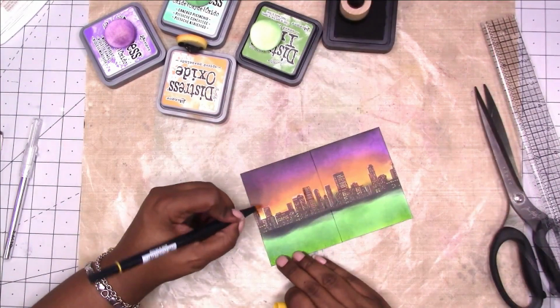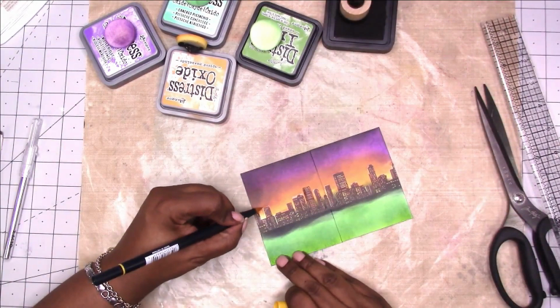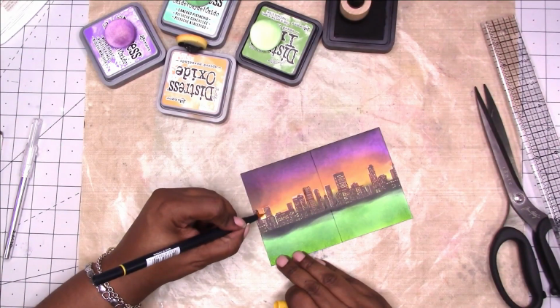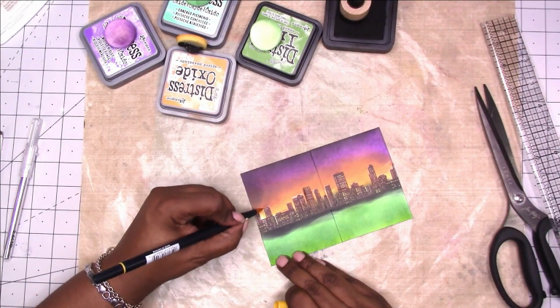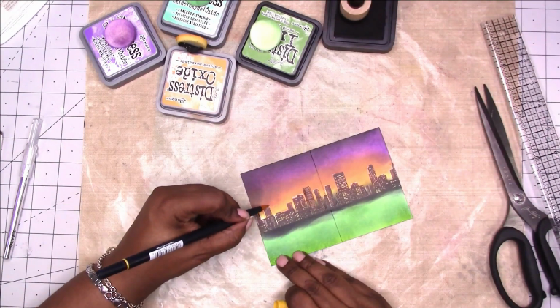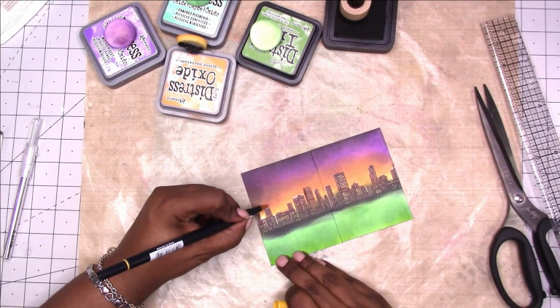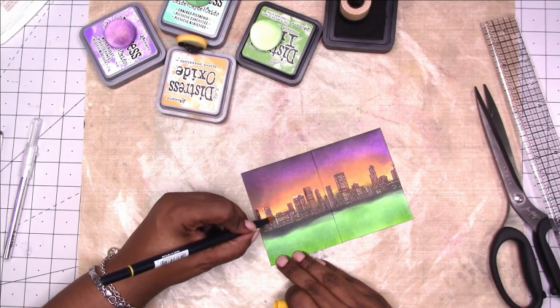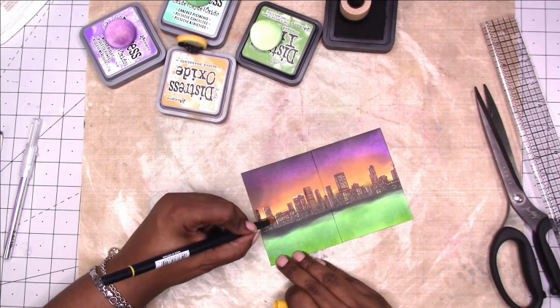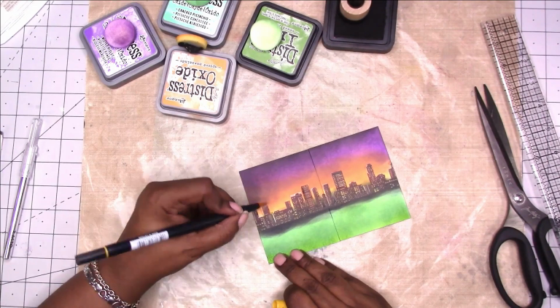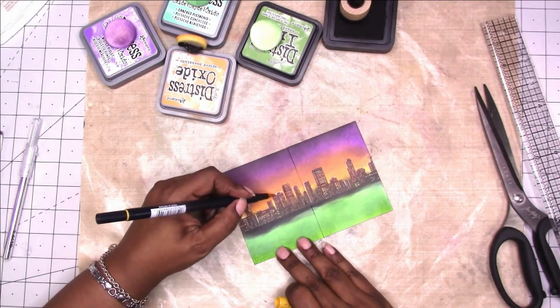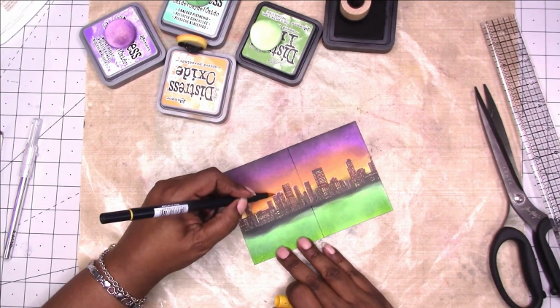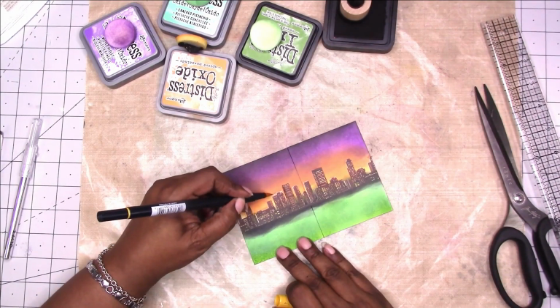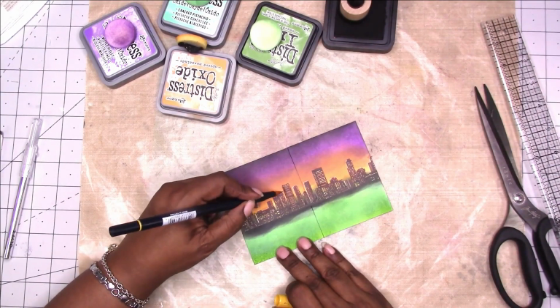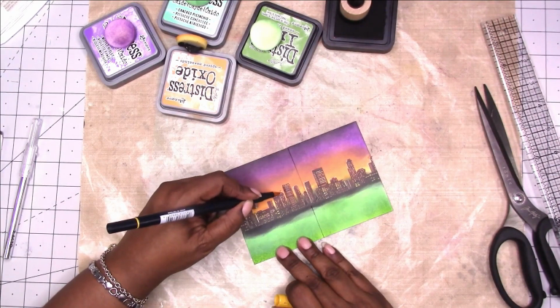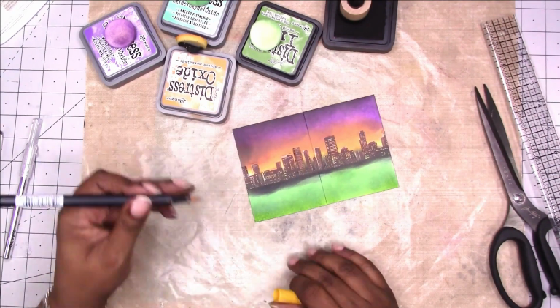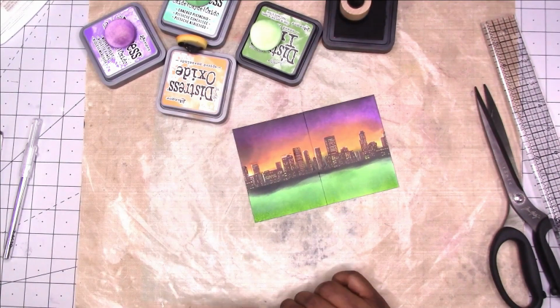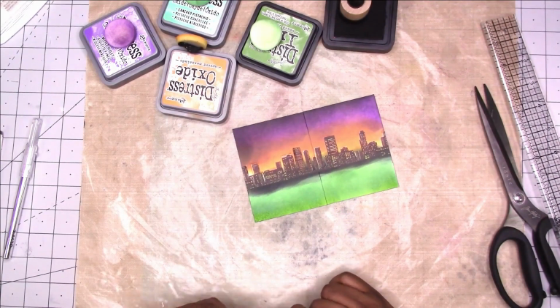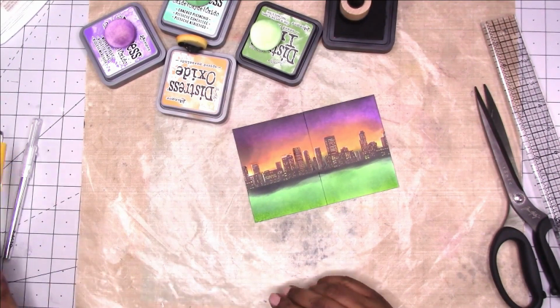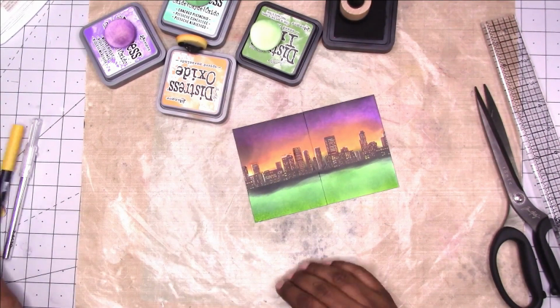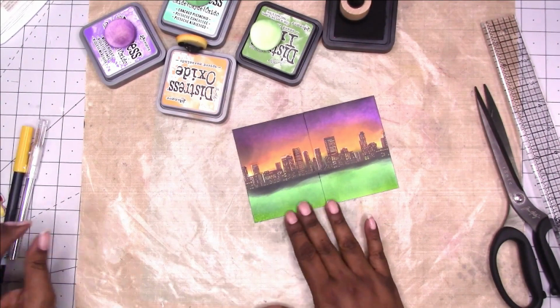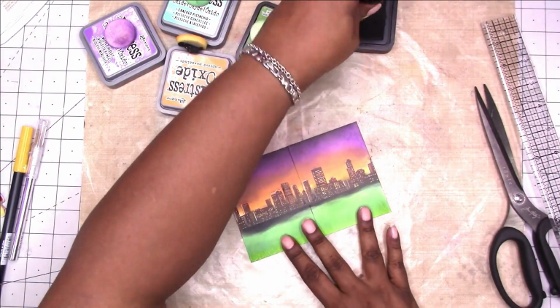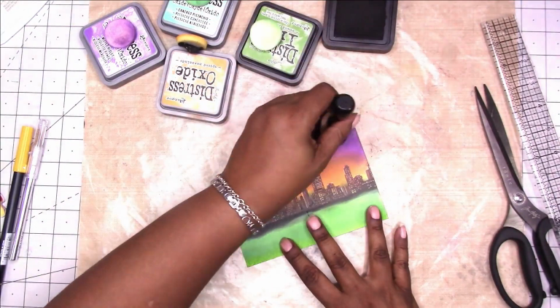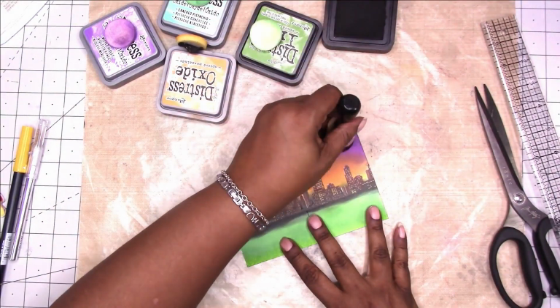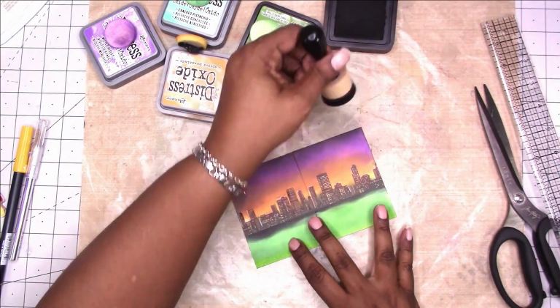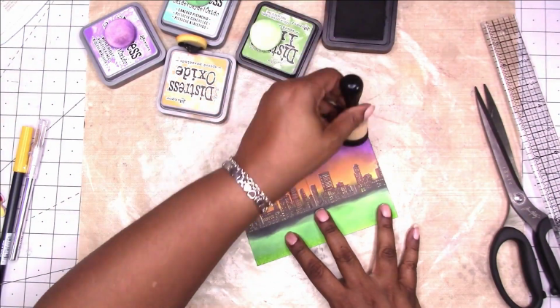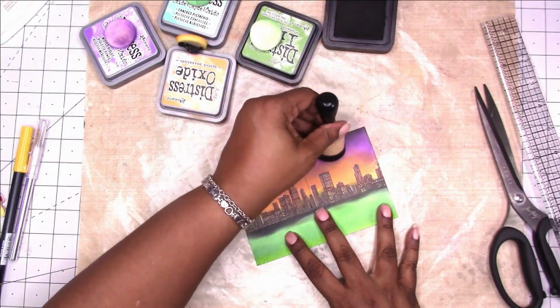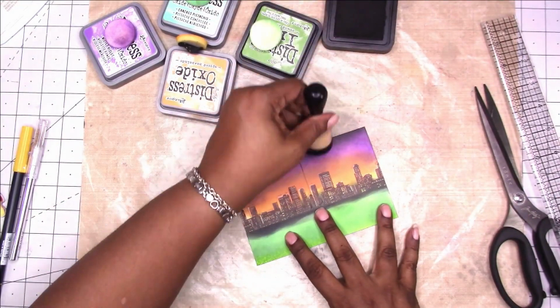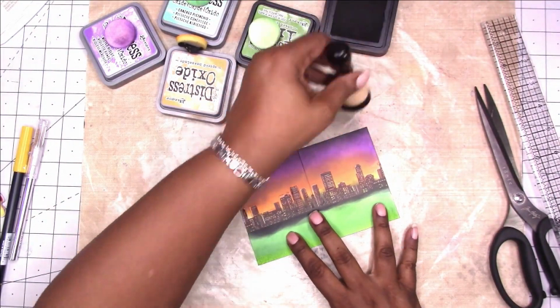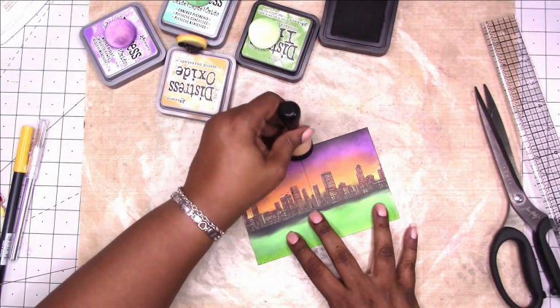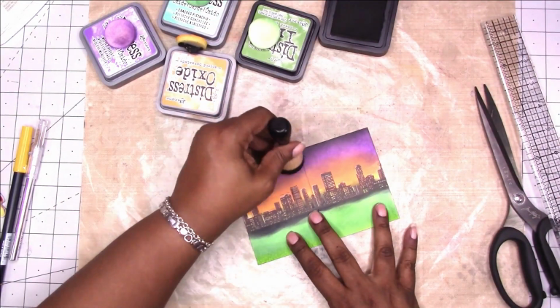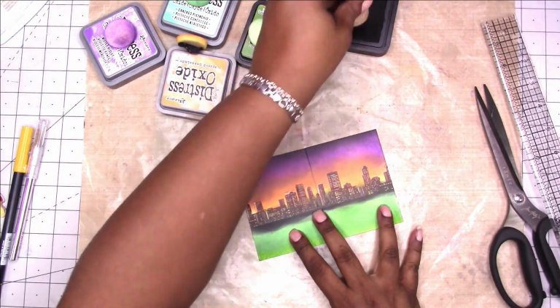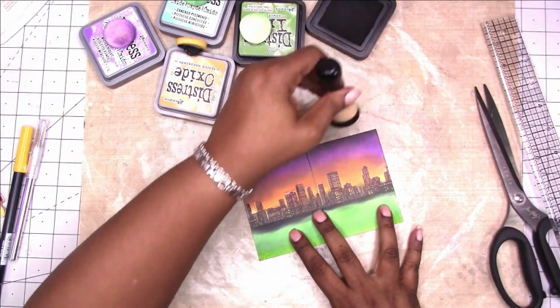I'm going back with the orange Tombow just to make sure I hit those white areas, and adding a little more black to the top to make it more vibrant.